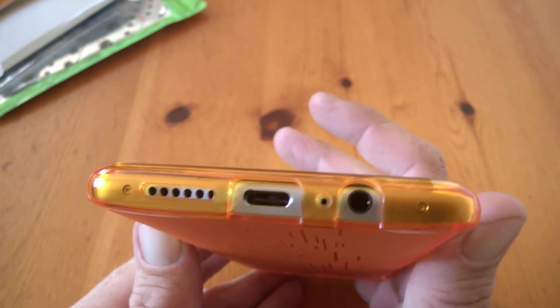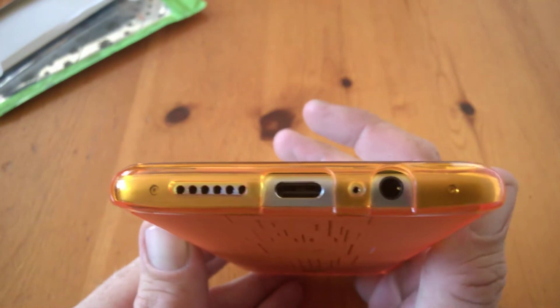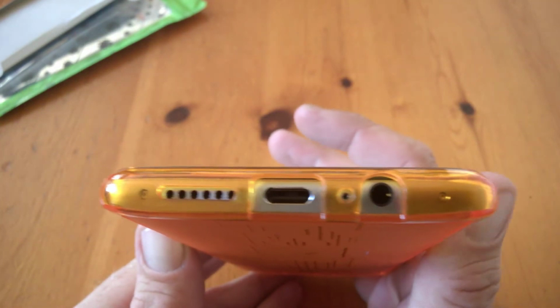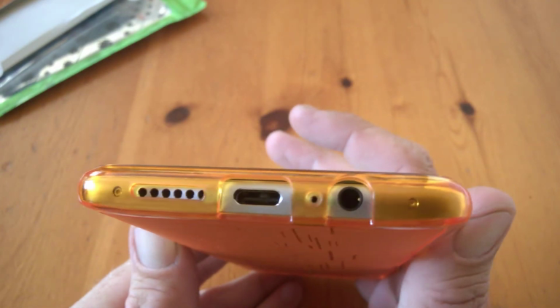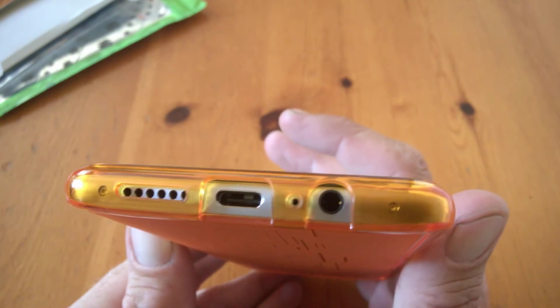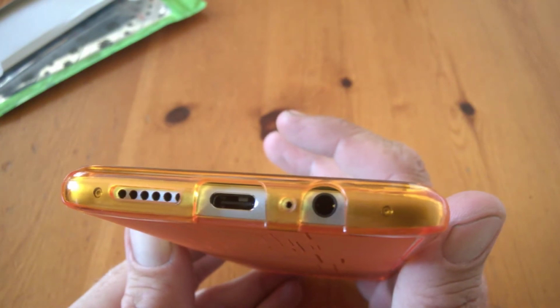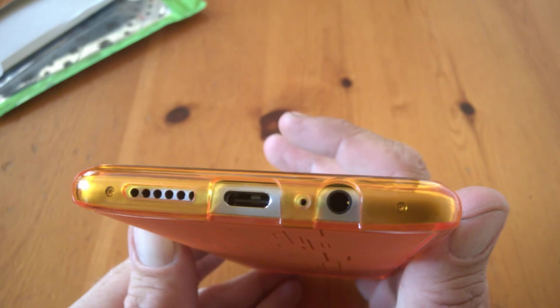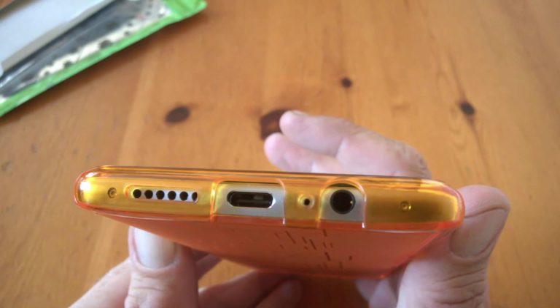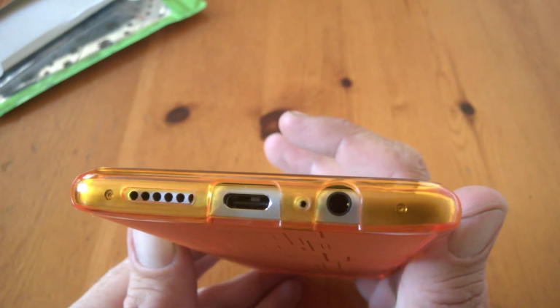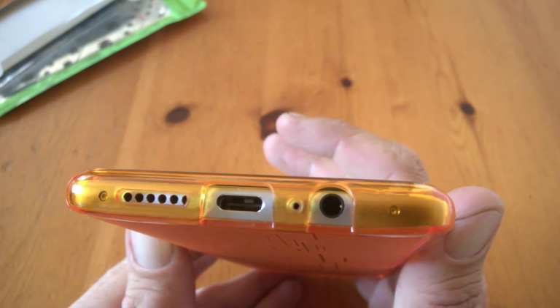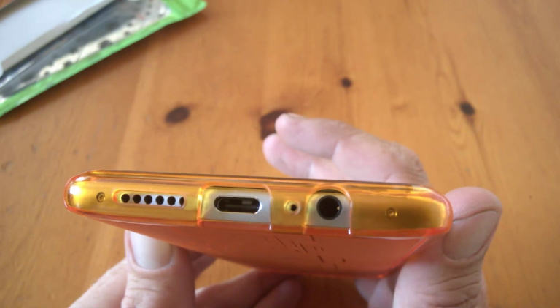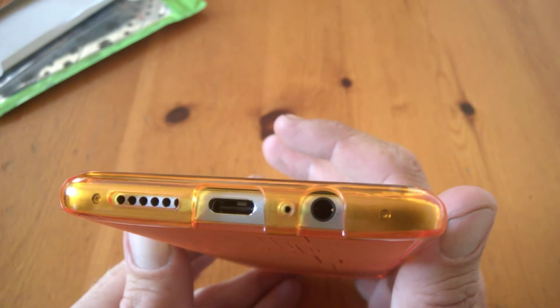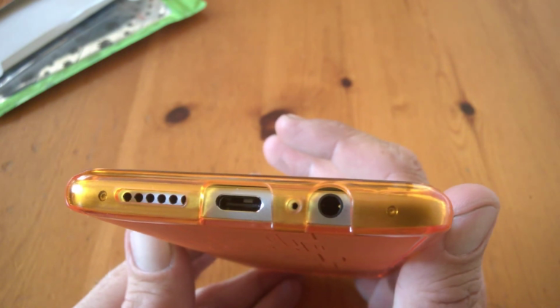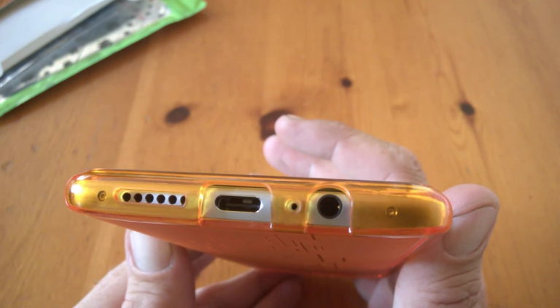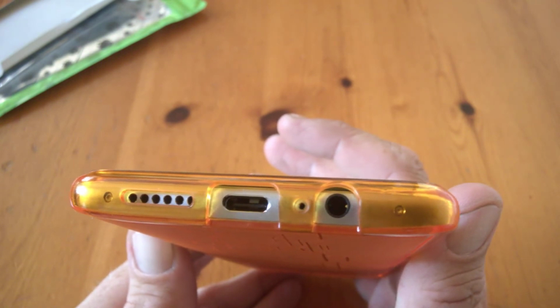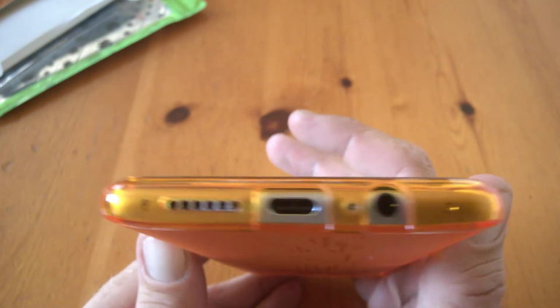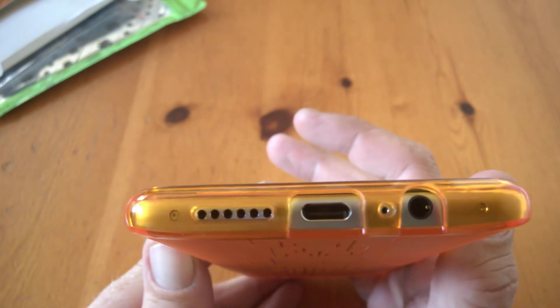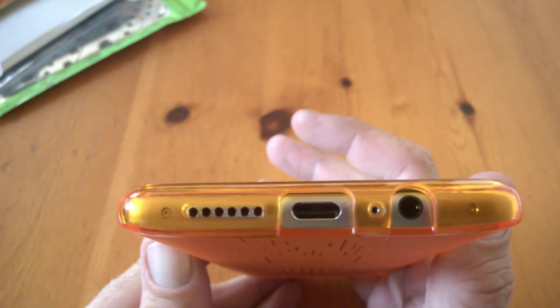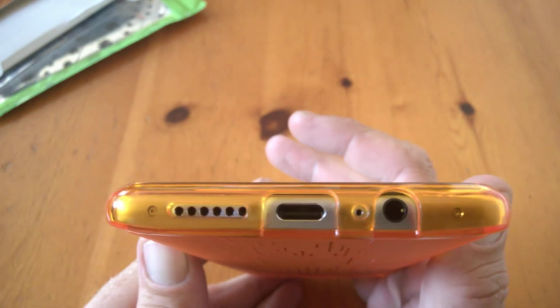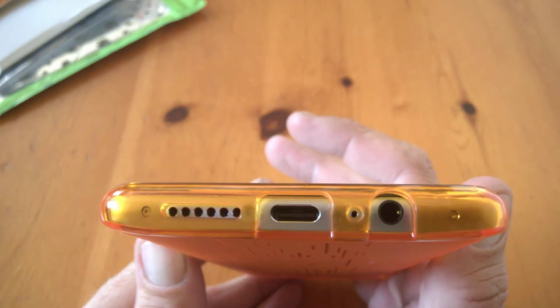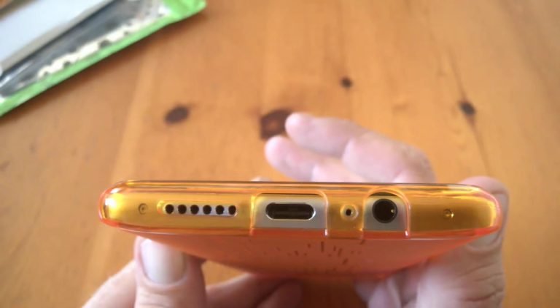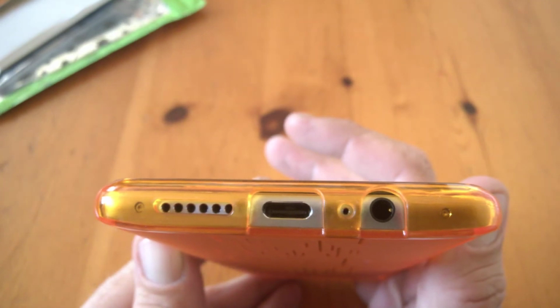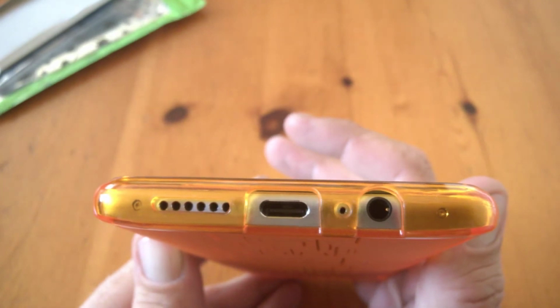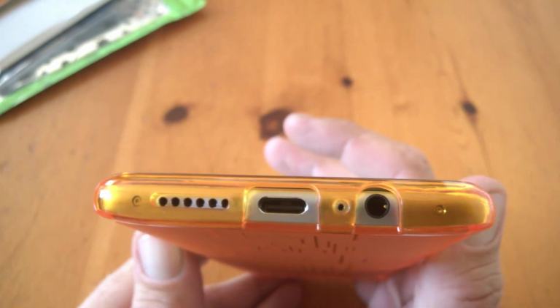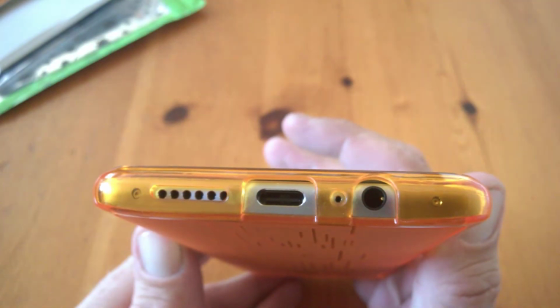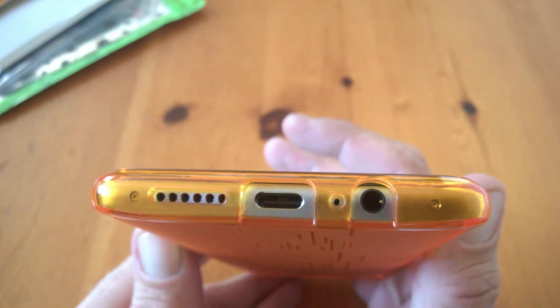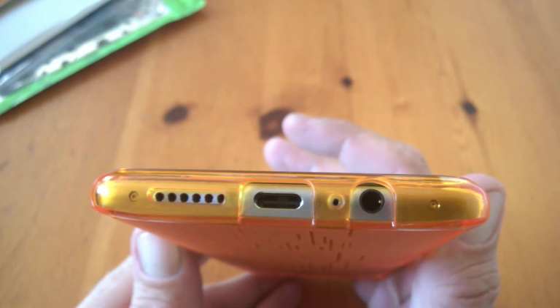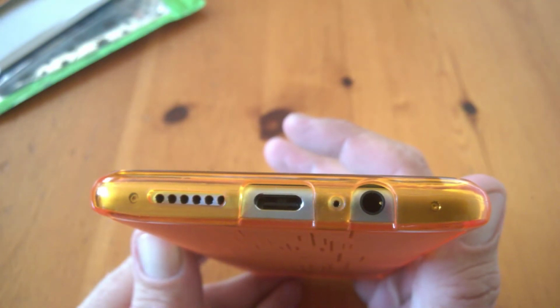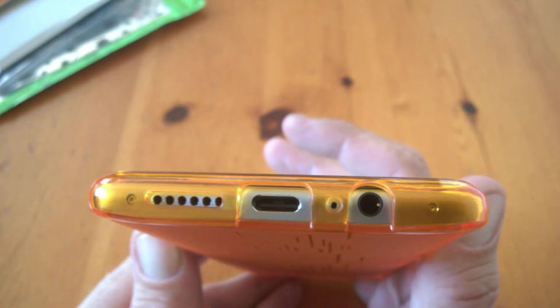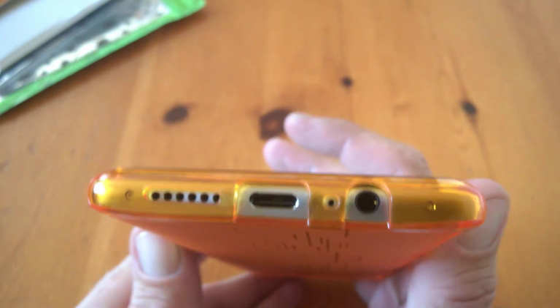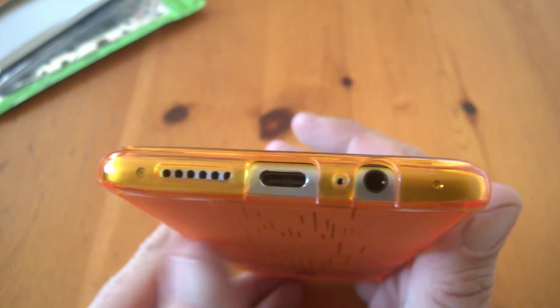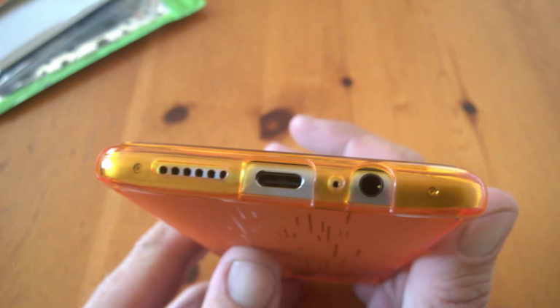On to the bottom, everything is easily accessible — our USB Type-C port, 3.5mm headphone socket, and speaker are all clearly visible and easily accessible. You'll have no problems there with chargers.